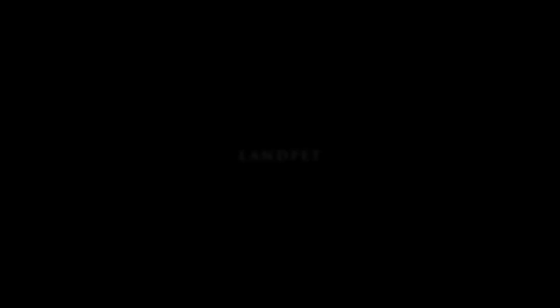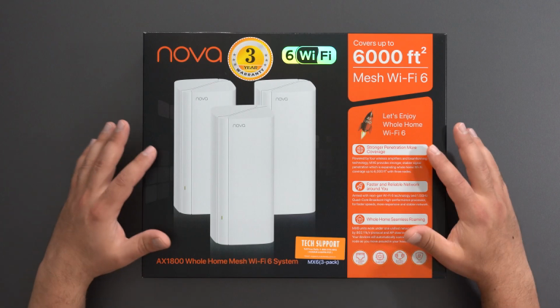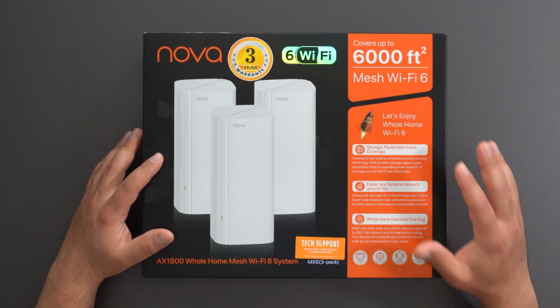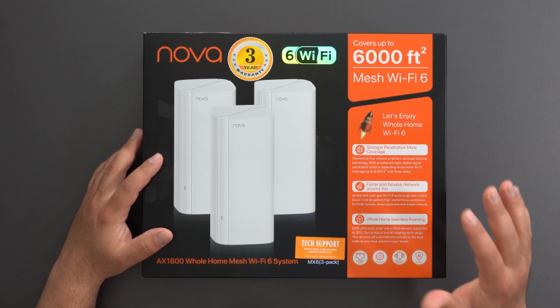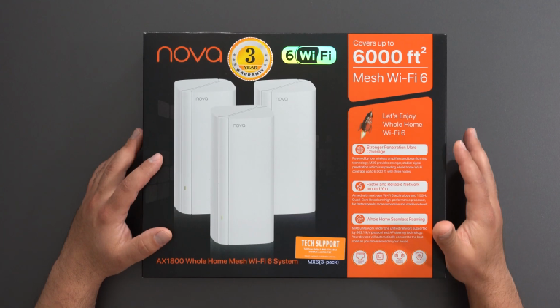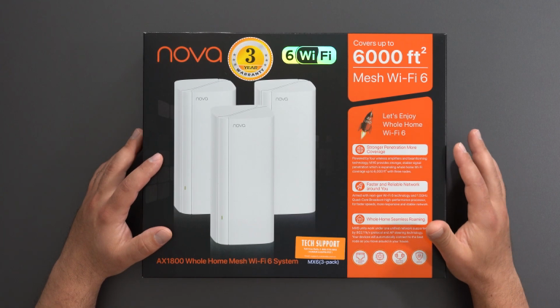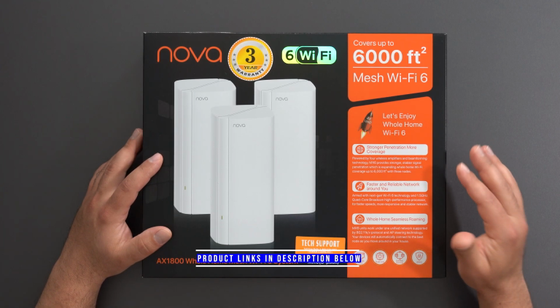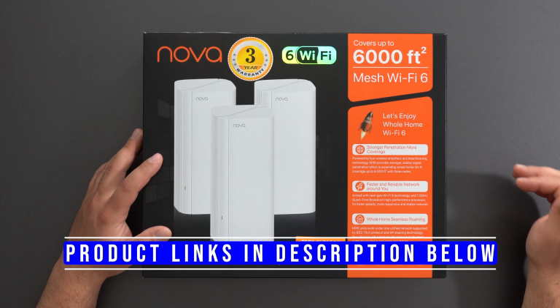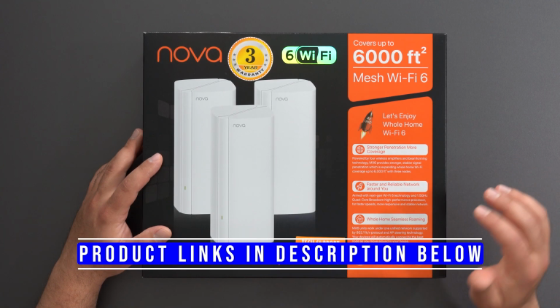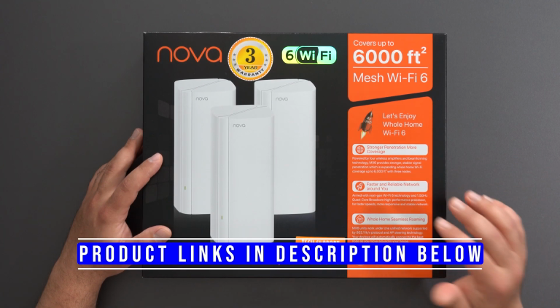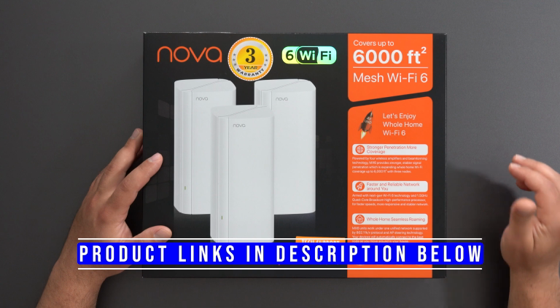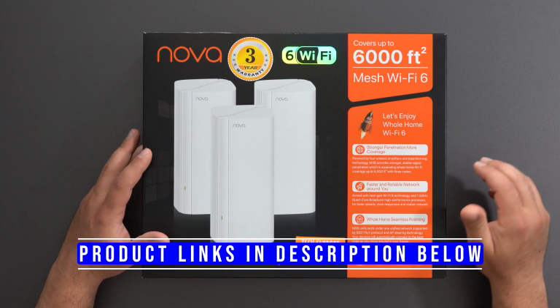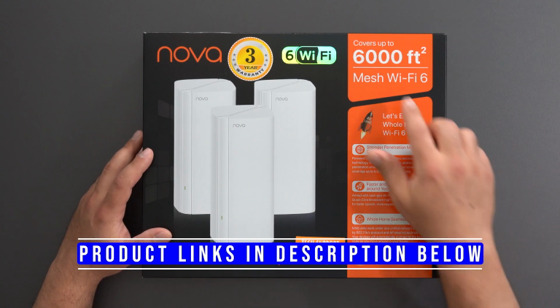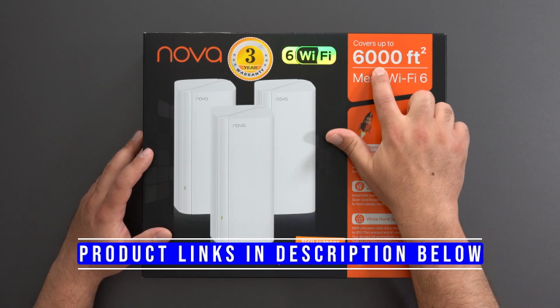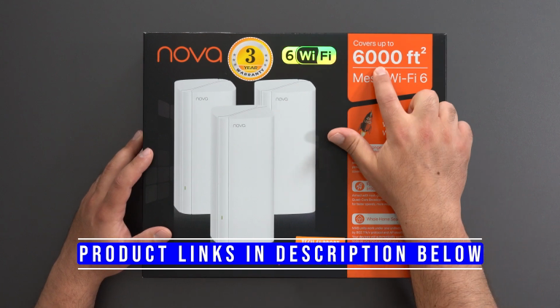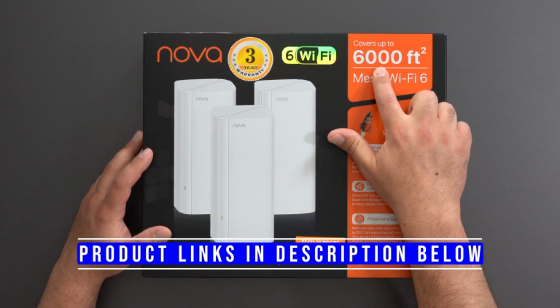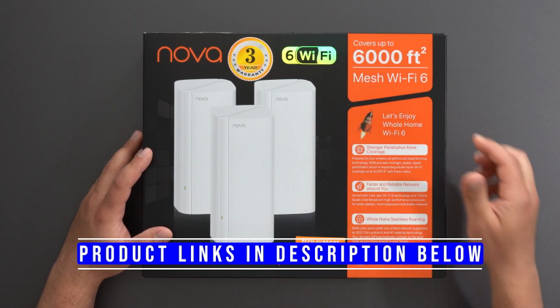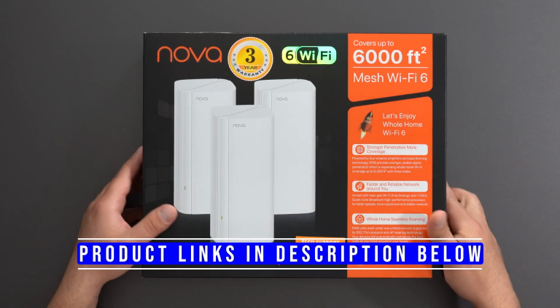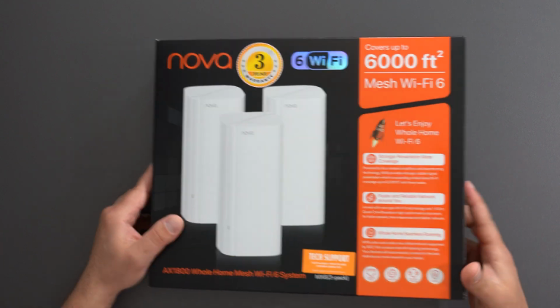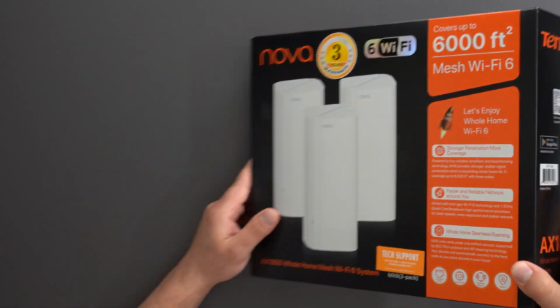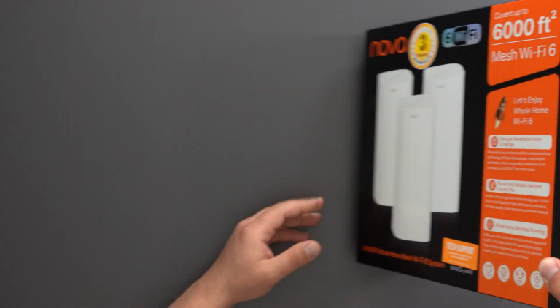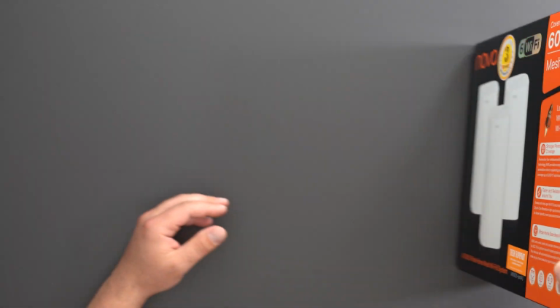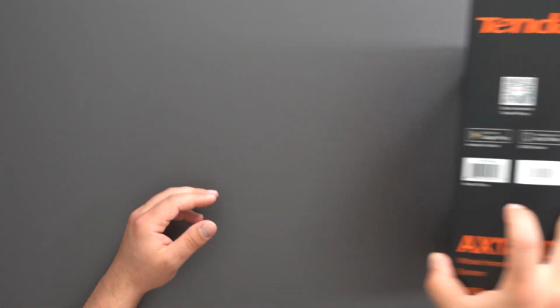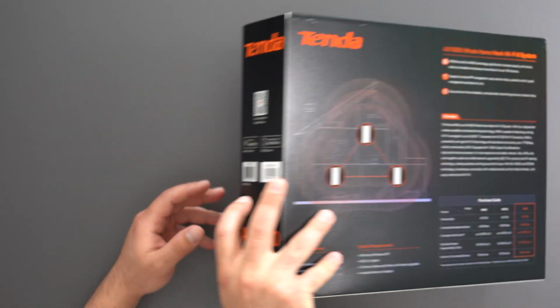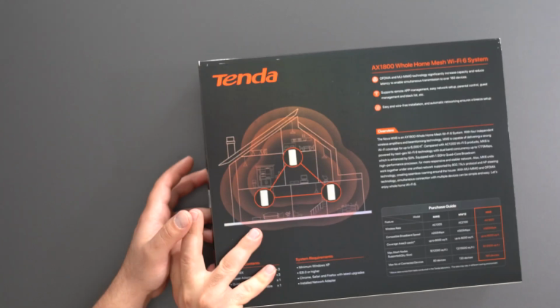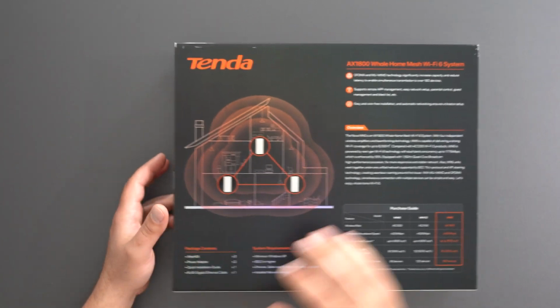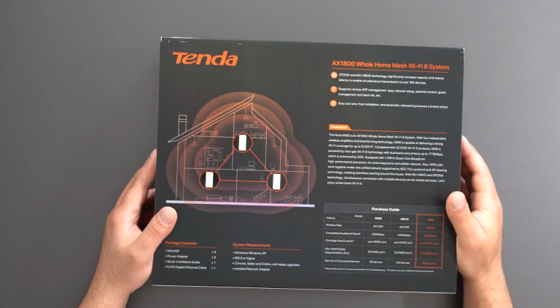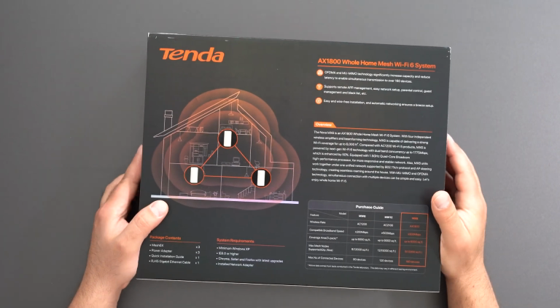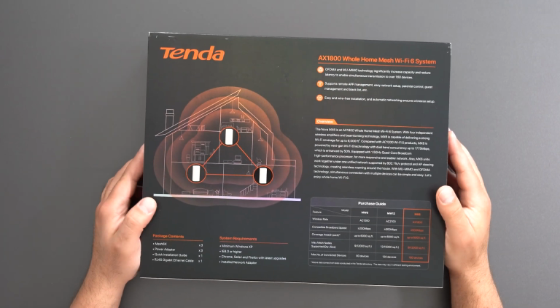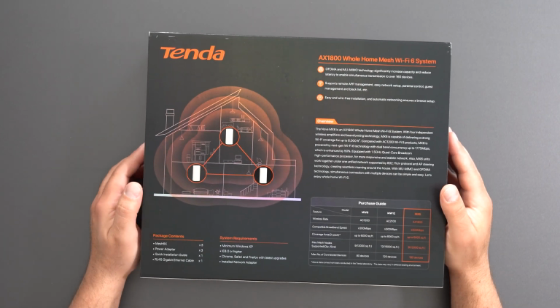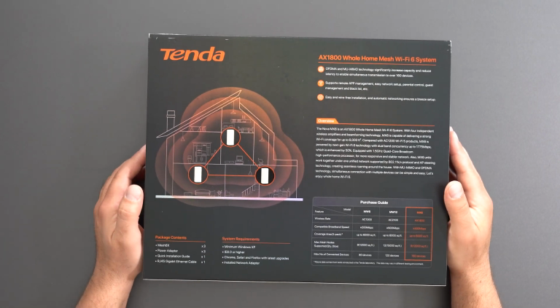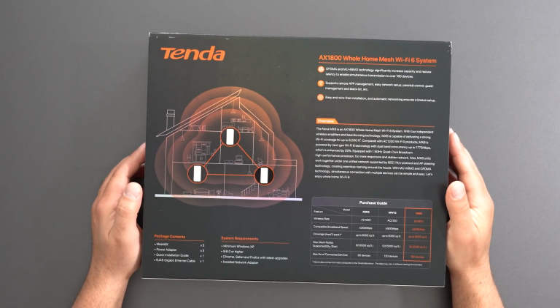Hey, what's up guys? This is the Tana Nova MX-6. It's a mesh Wi-Fi 6 system that covers up to 6,000 square feet. I'm going to unbox this thing, do some speed tests both in wired and wireless backhaul, and do some range tests.